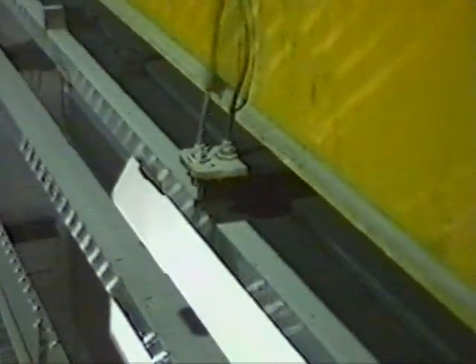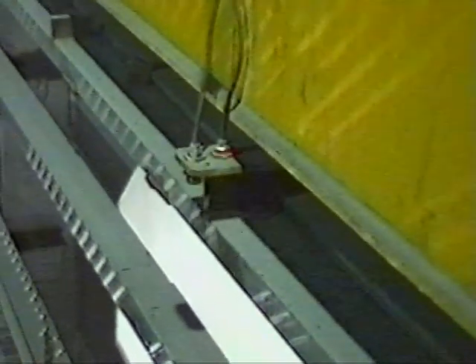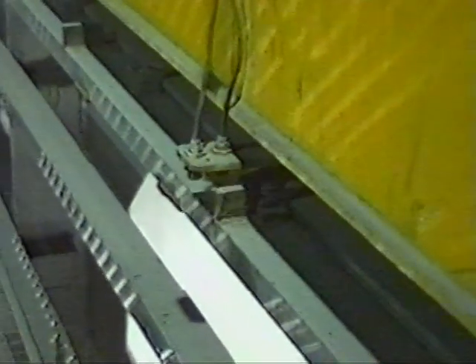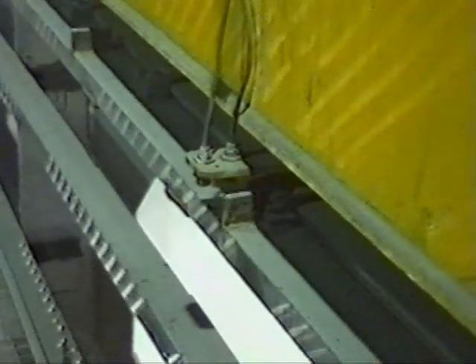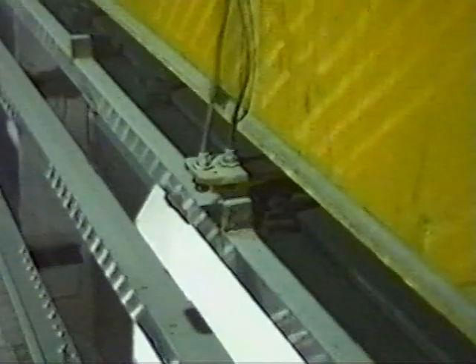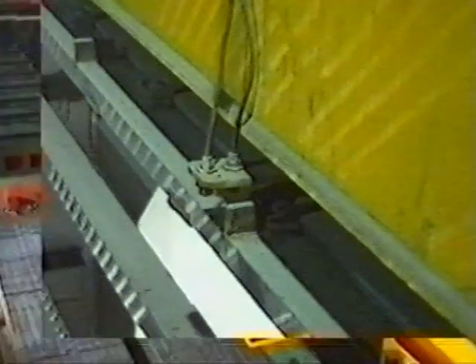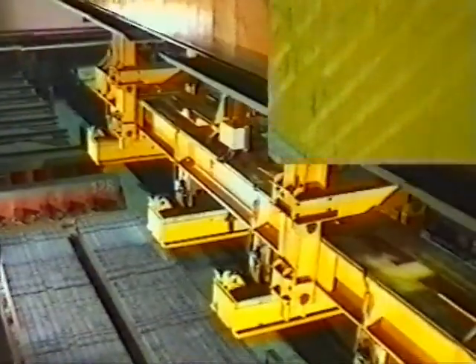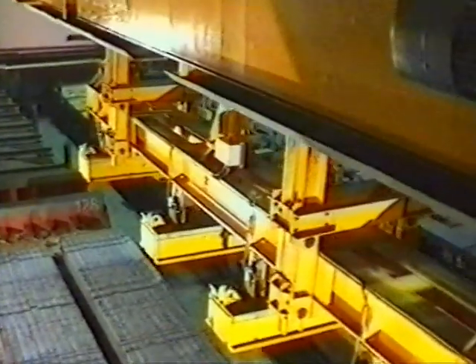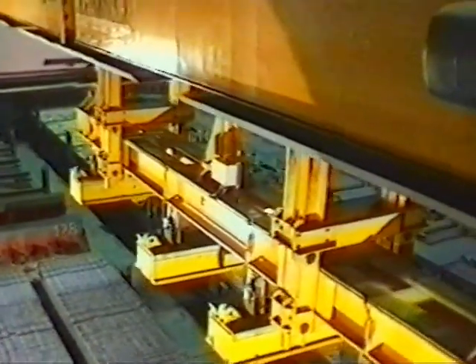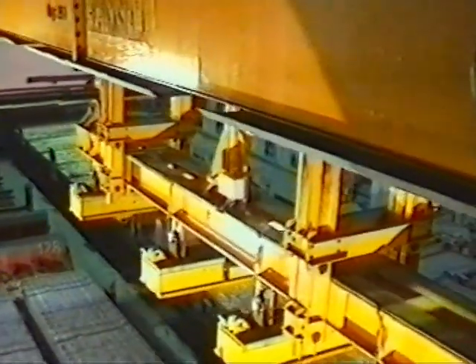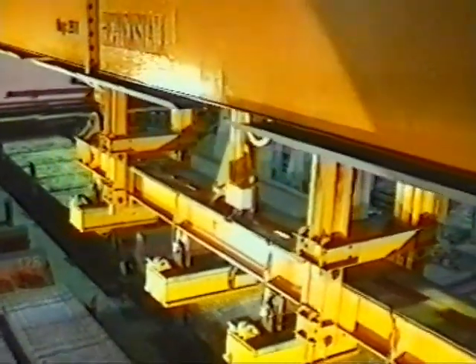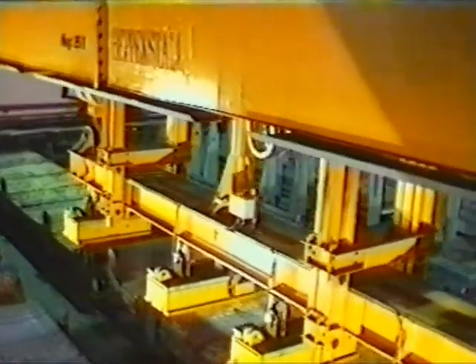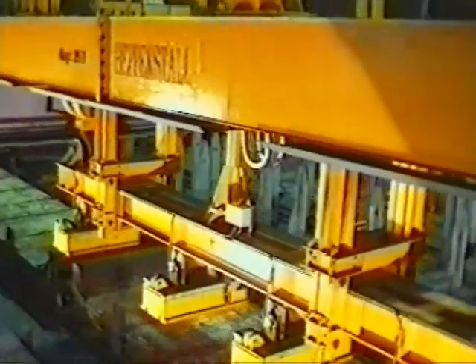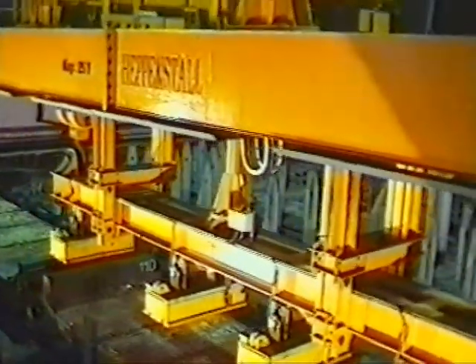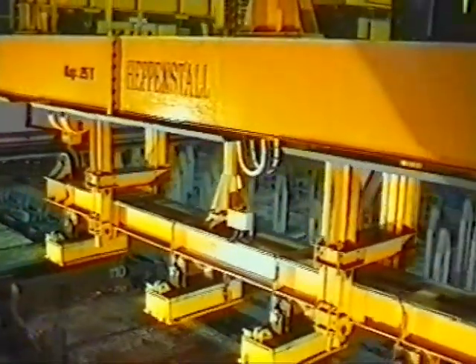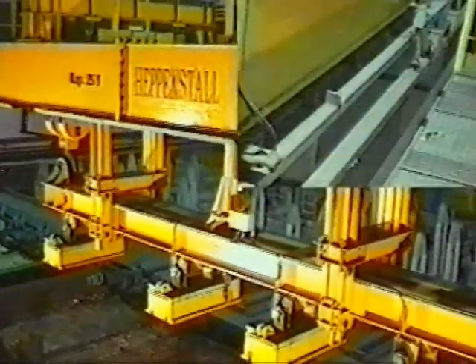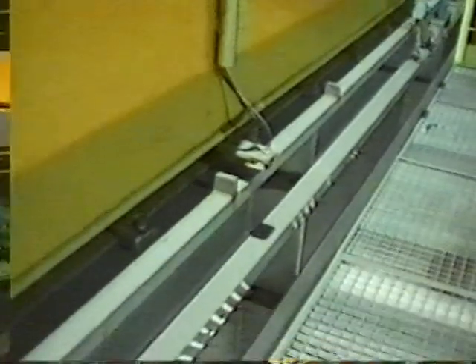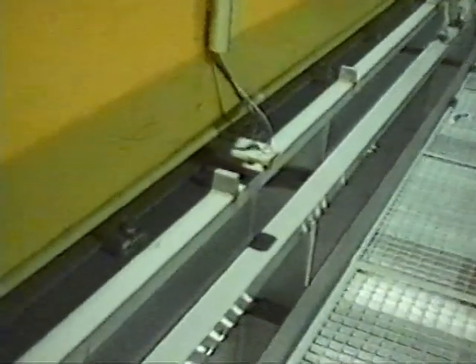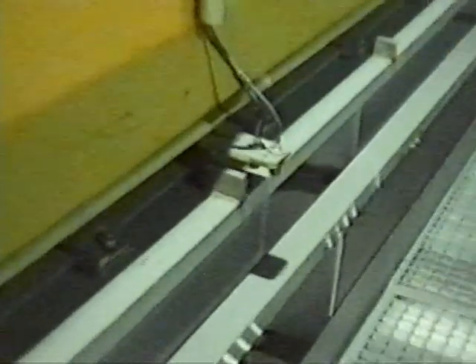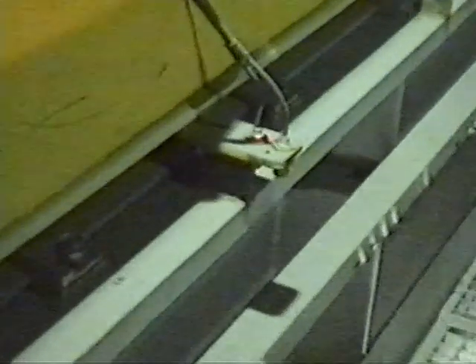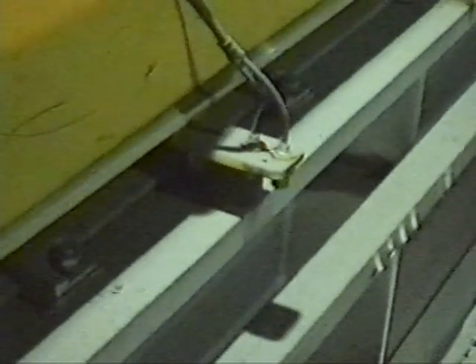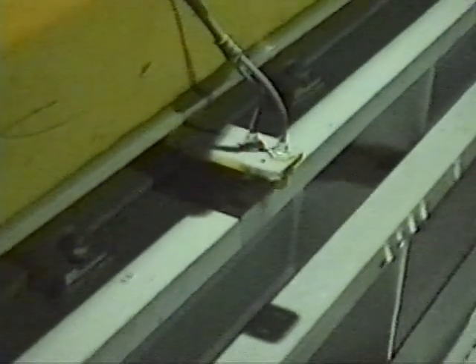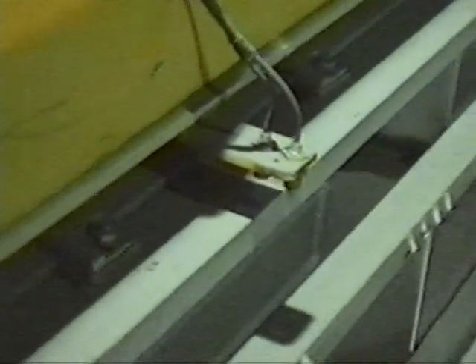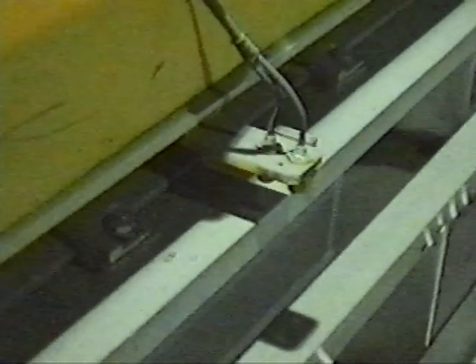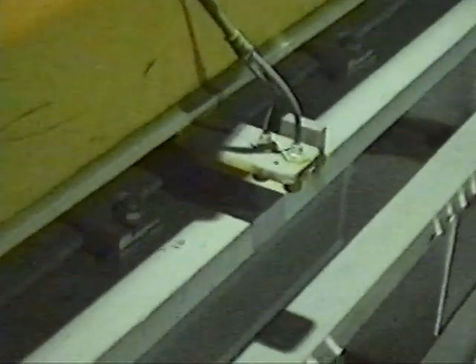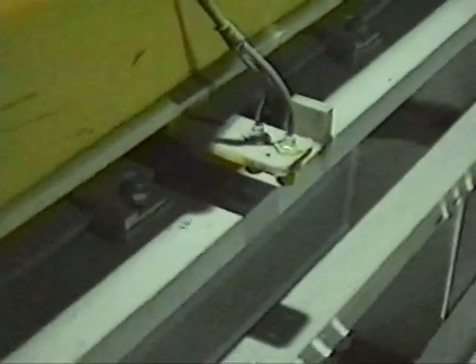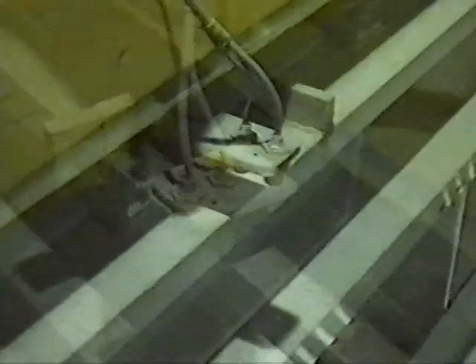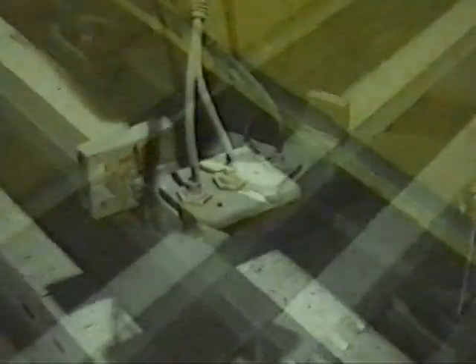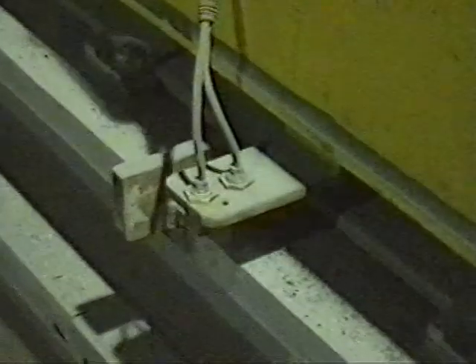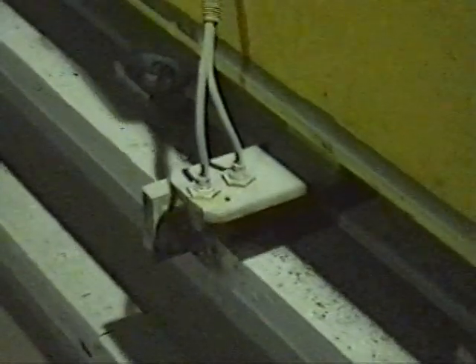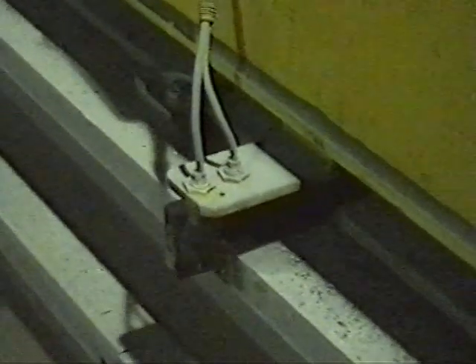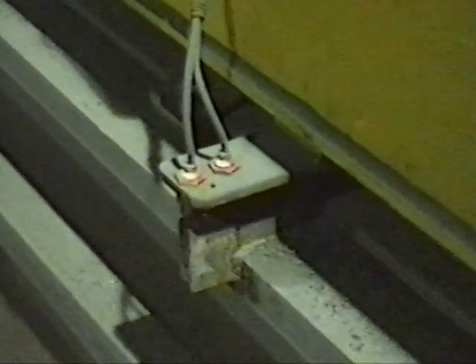The positioning systems mounted on the equipment operate independently and are capable of transferring the absolute position of the equipment to the local control system, even after a power failure or fluctuation.